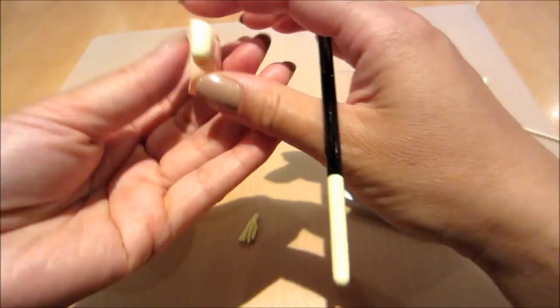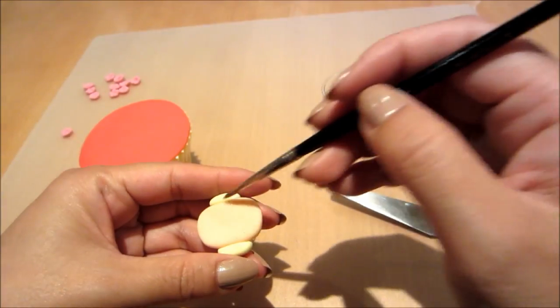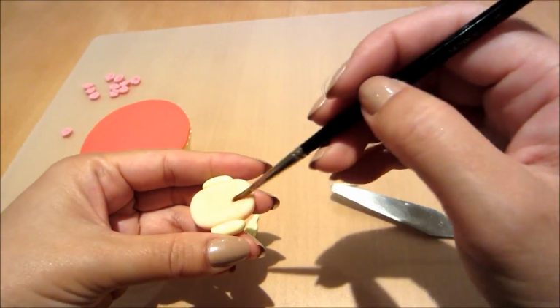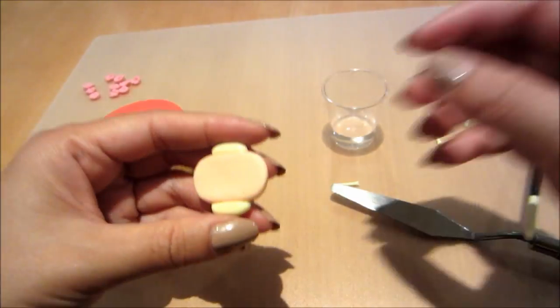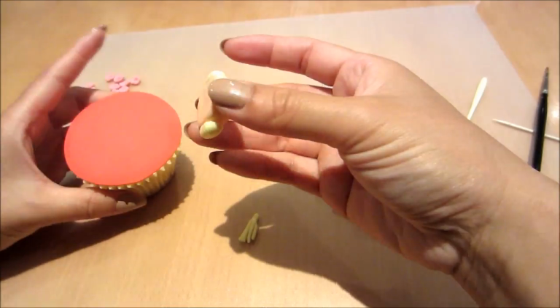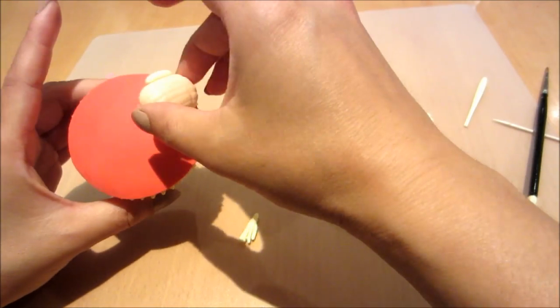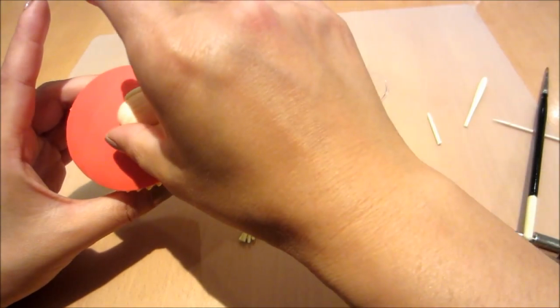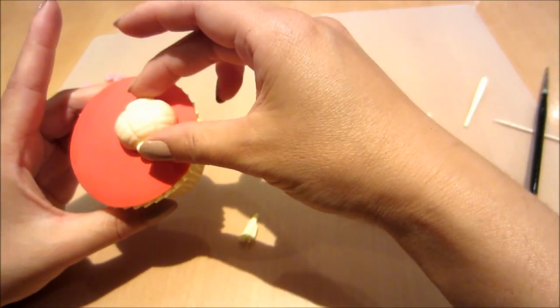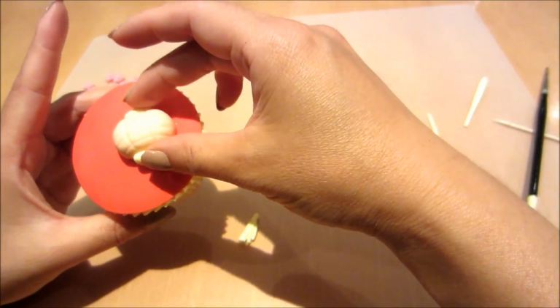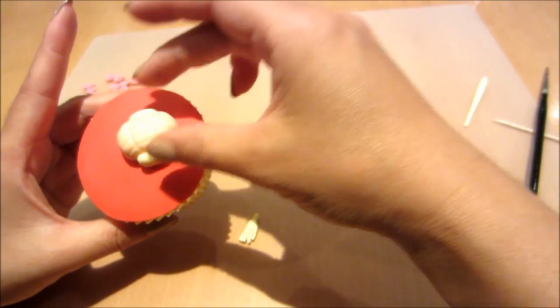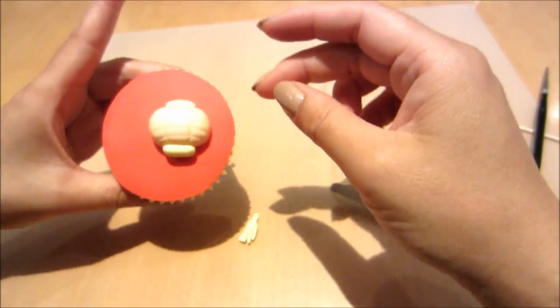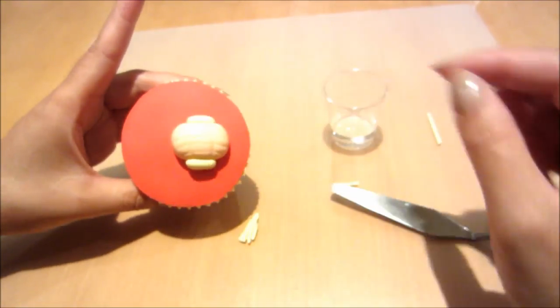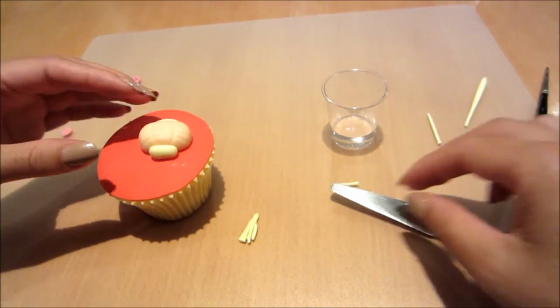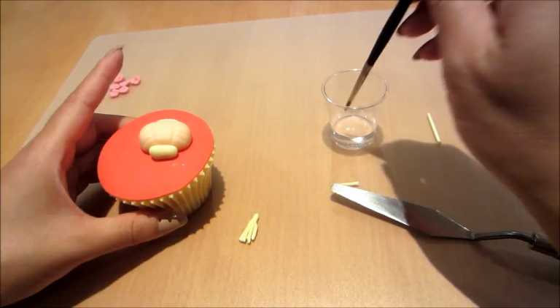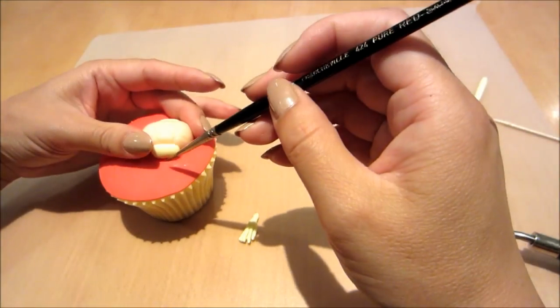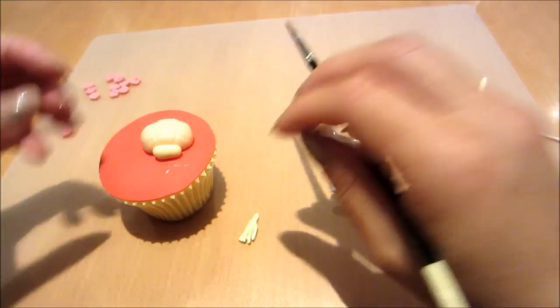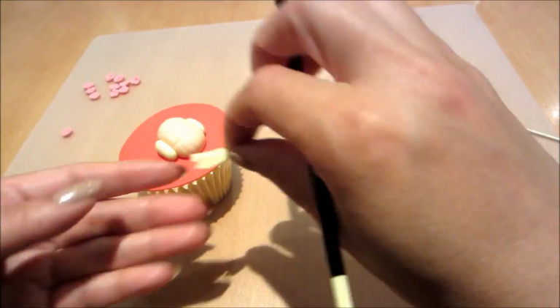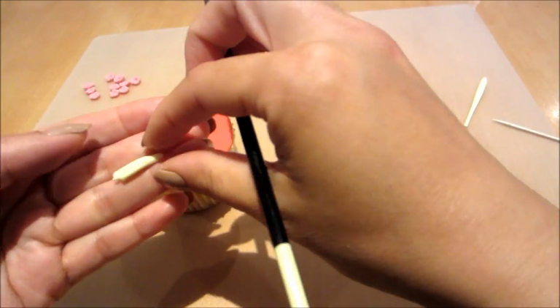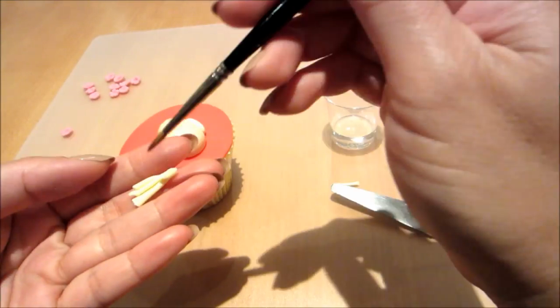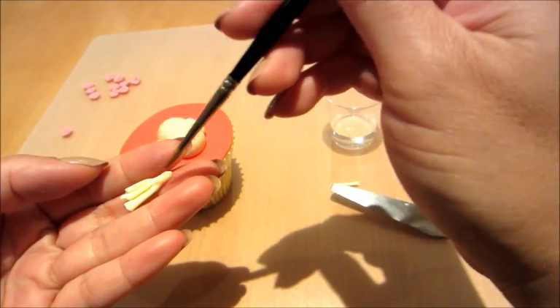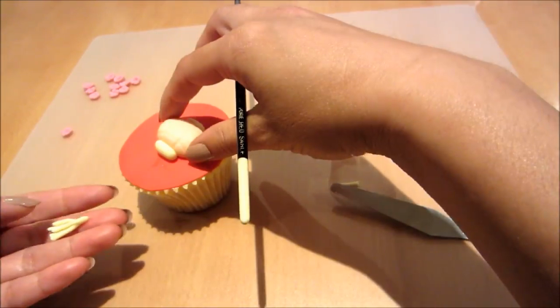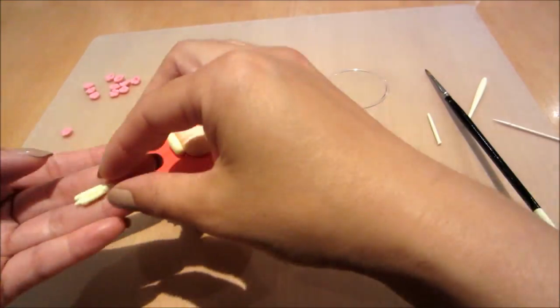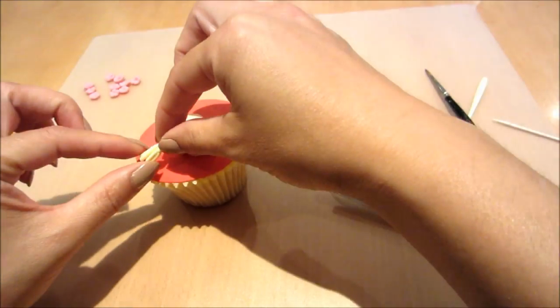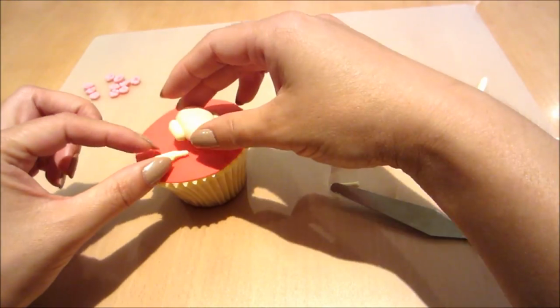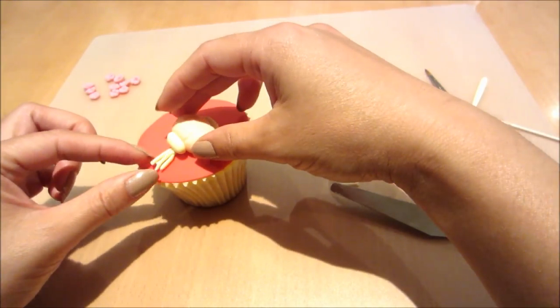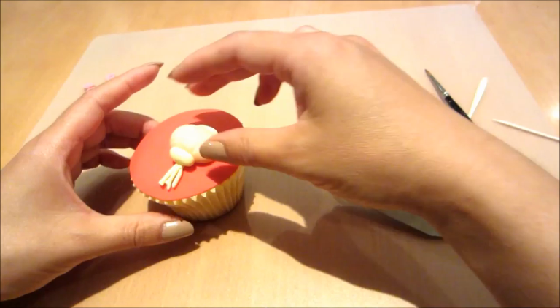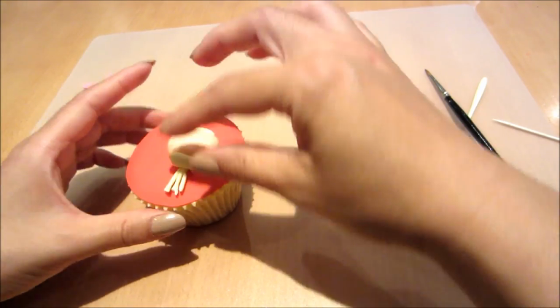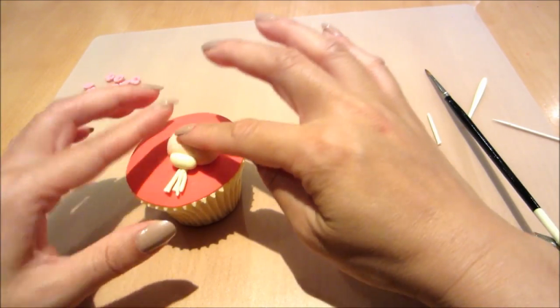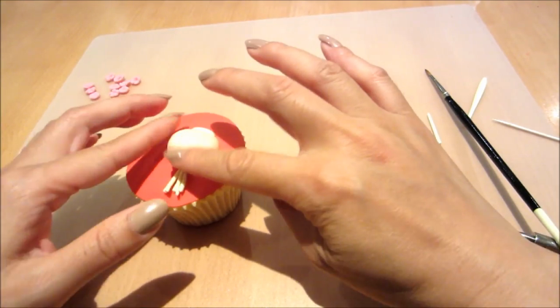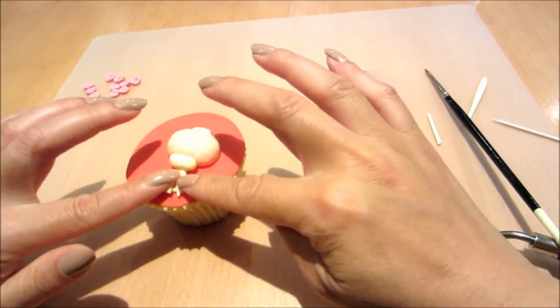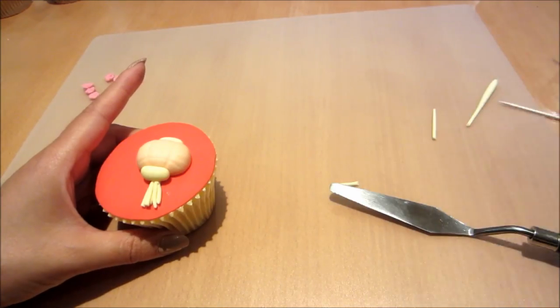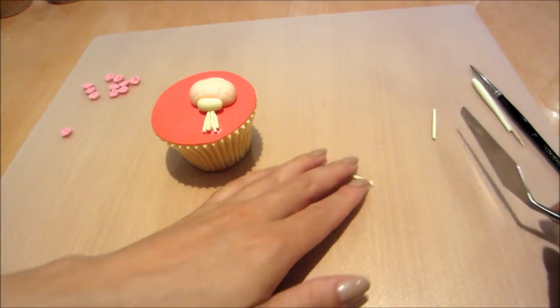Now I'm just going to stick it on the cupcake with some water. I should have put the tassel on first, but it doesn't matter — I'm just going to stick it on now. Just brushing on the water and sticking it on underneath, then gently pressing it down so it stays in place.